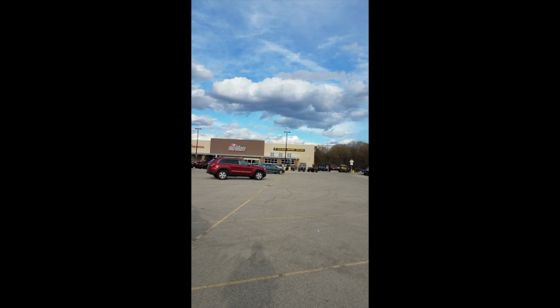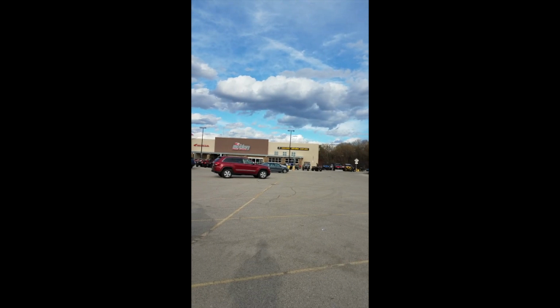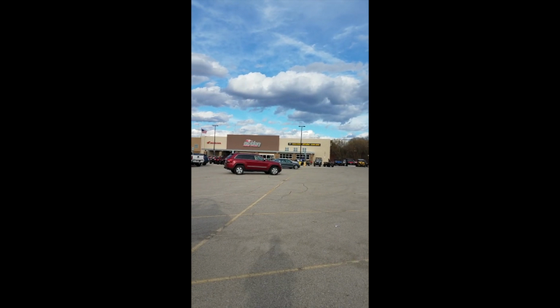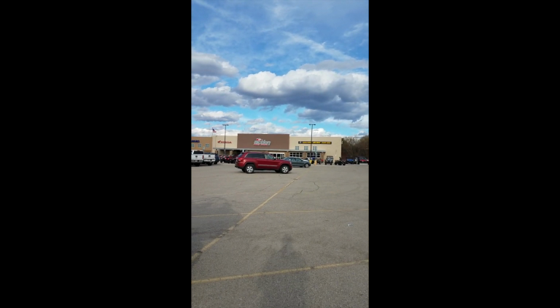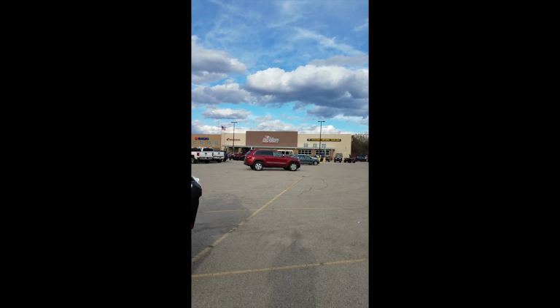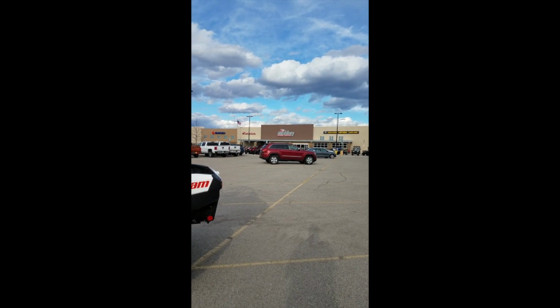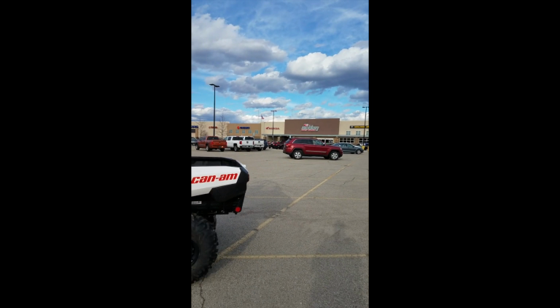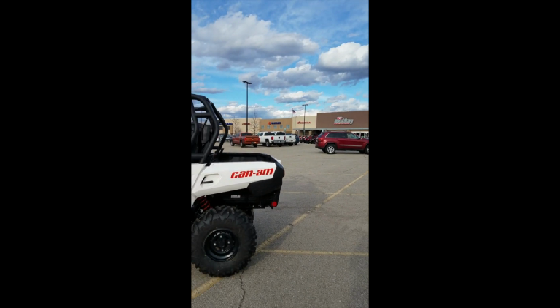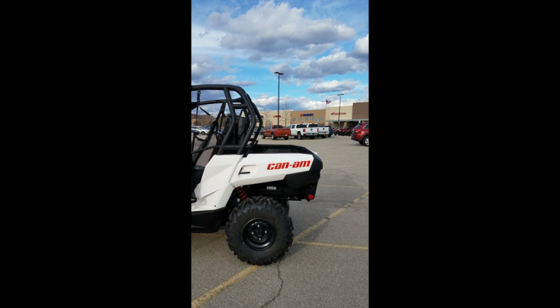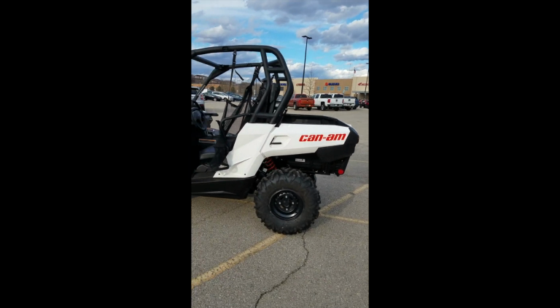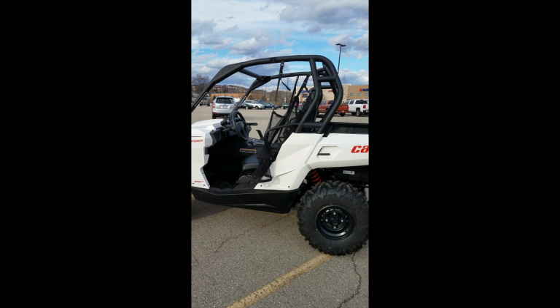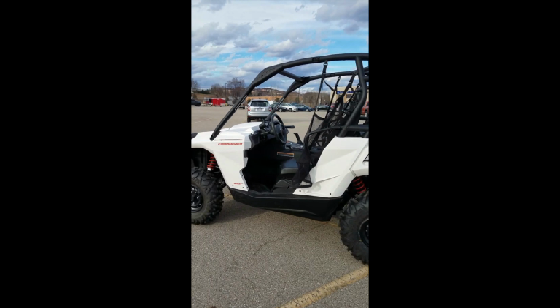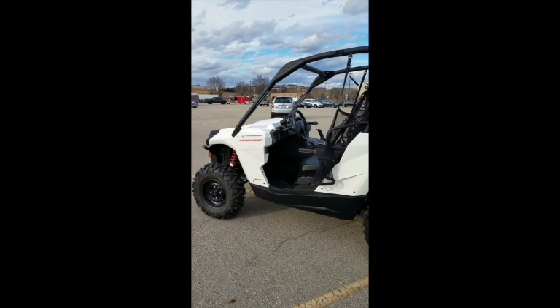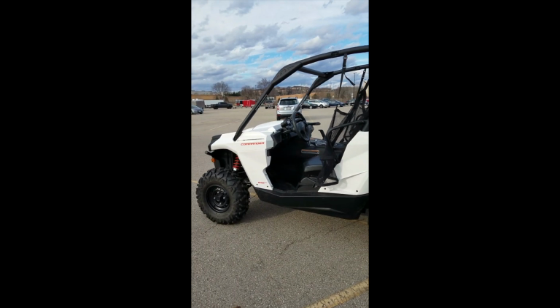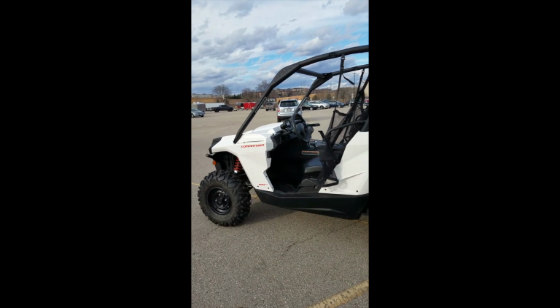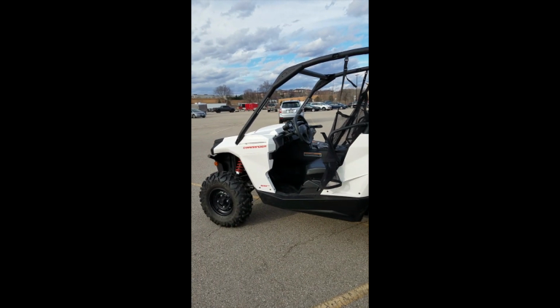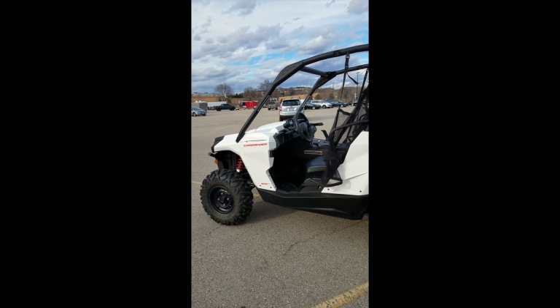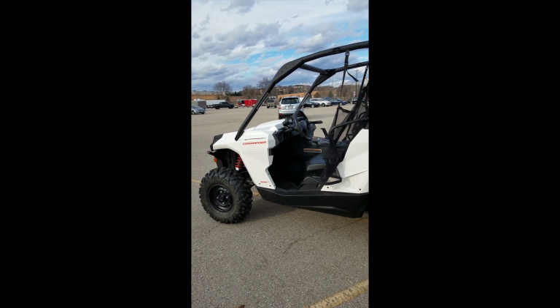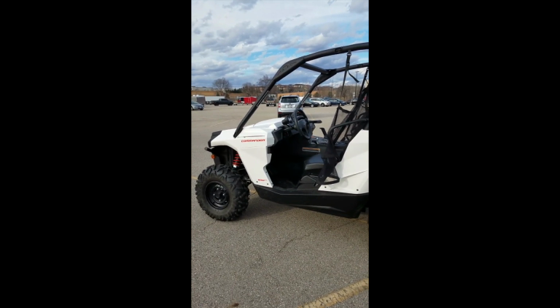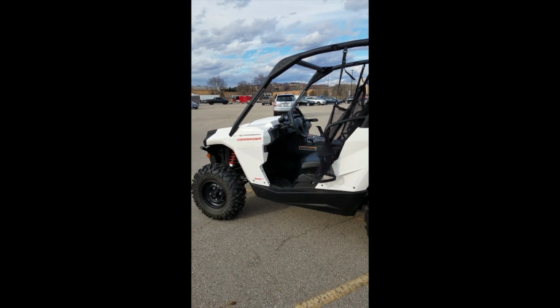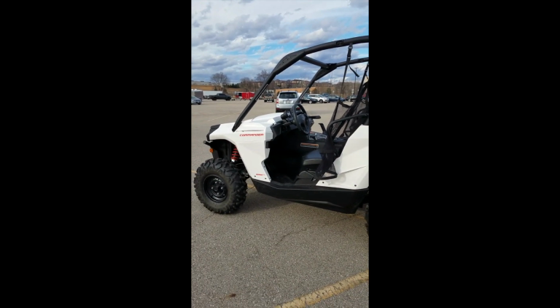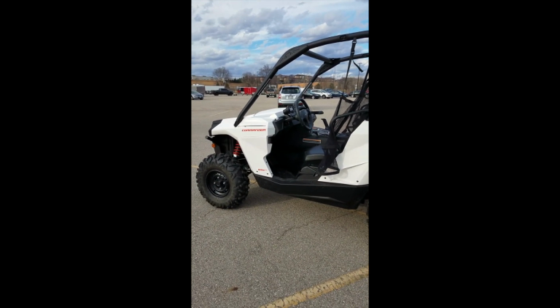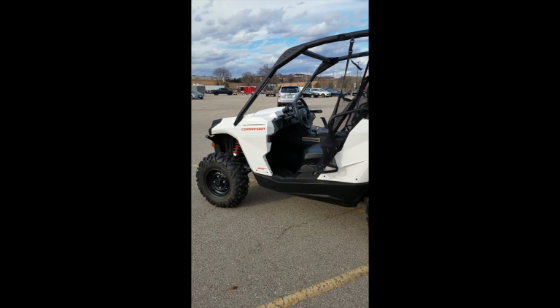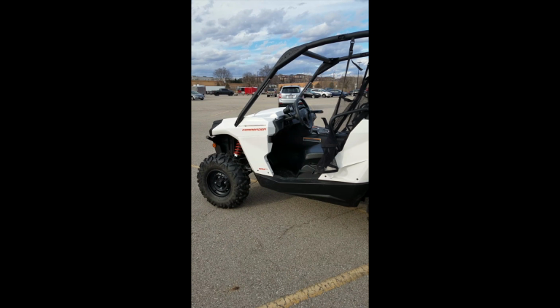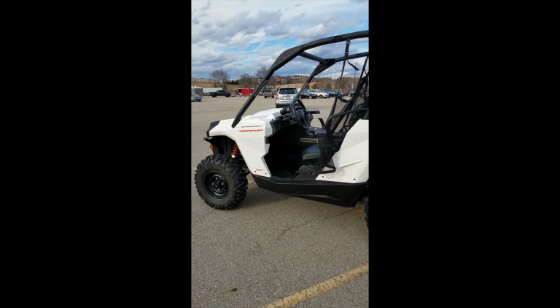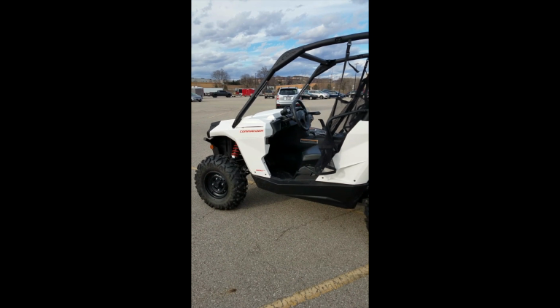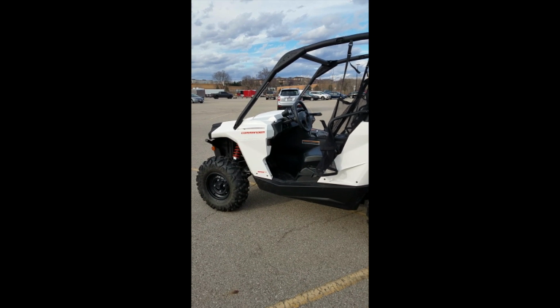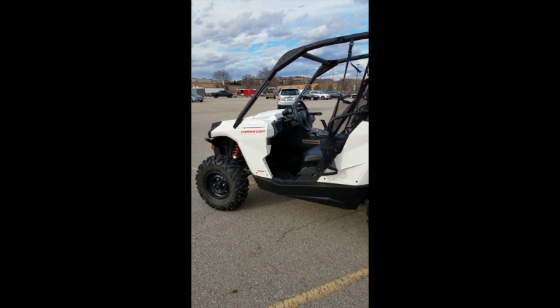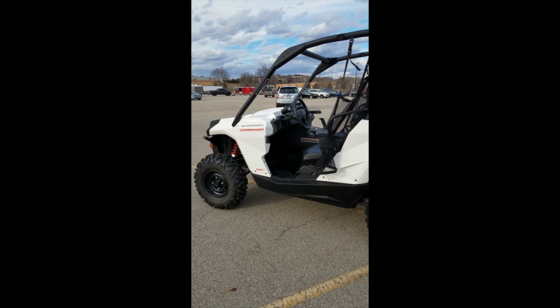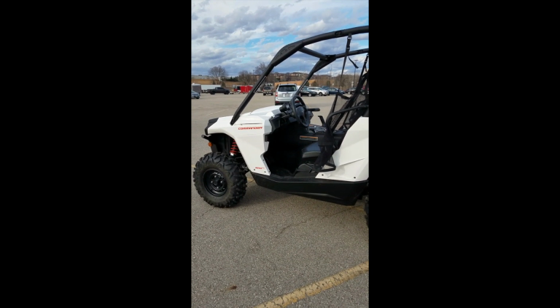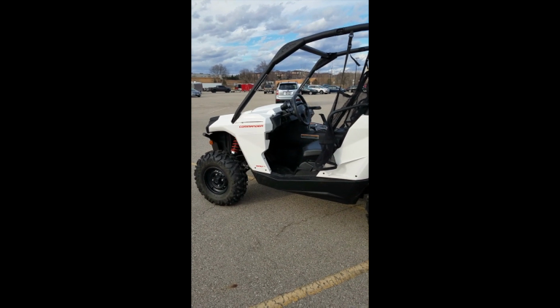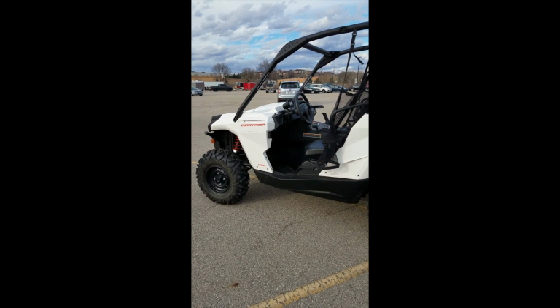Hey guys, Mike from Action Powersports here on a beautiful Tuesday before the snow. Today we're going to be looking at the 2019 Commander 800R. This is a pre-owned machine that has 45 miles on it. There's a V-twin motor, about 71 horsepower in it.